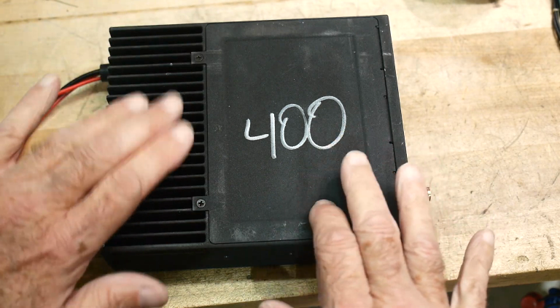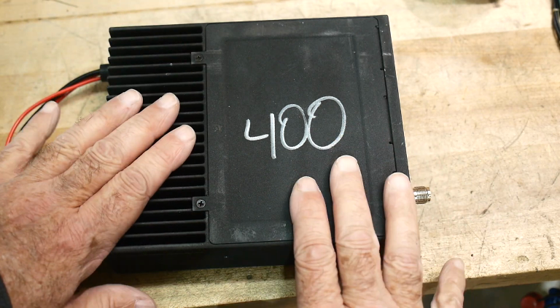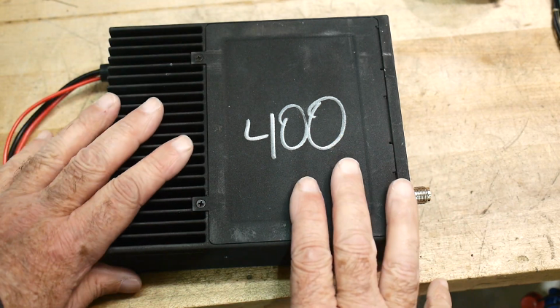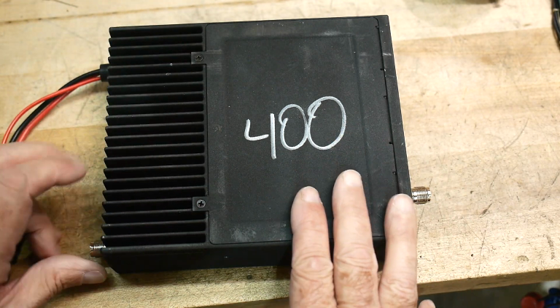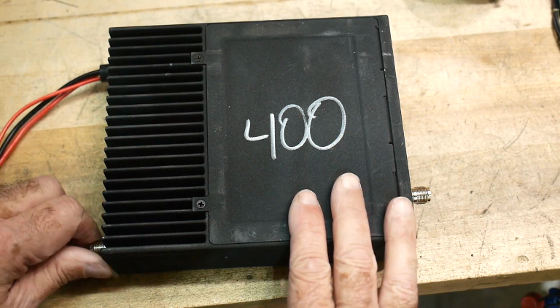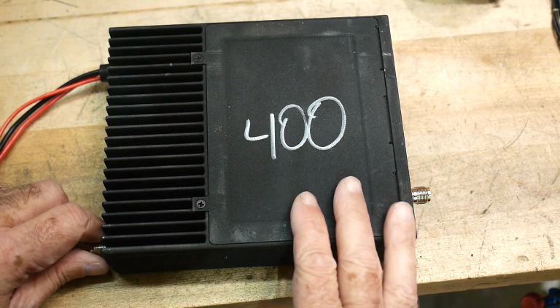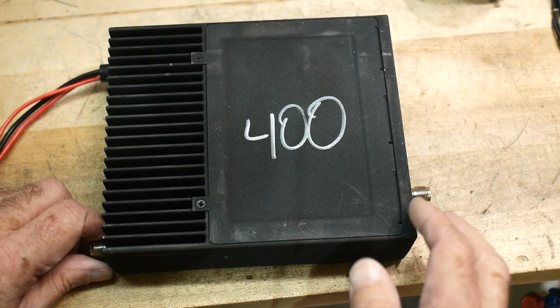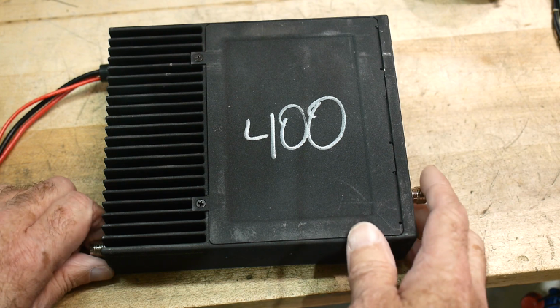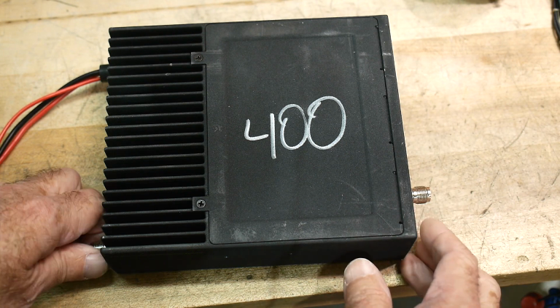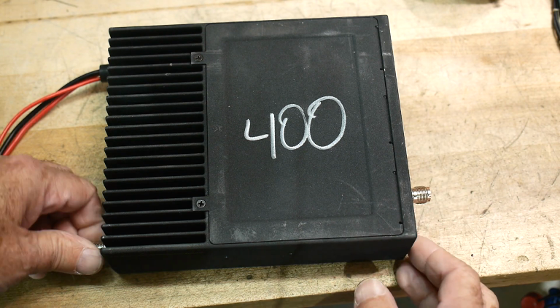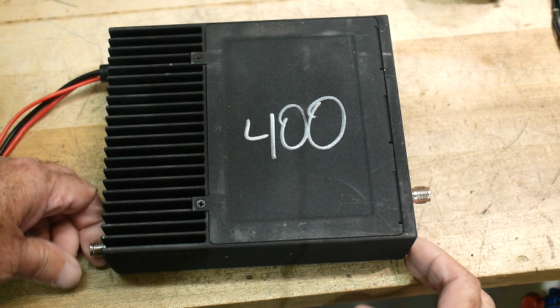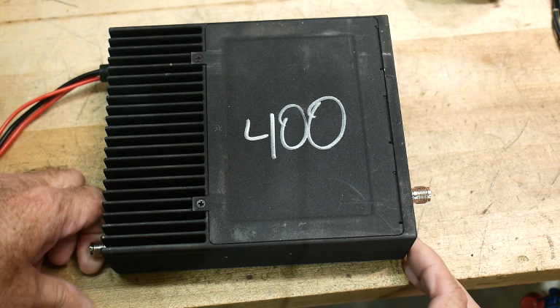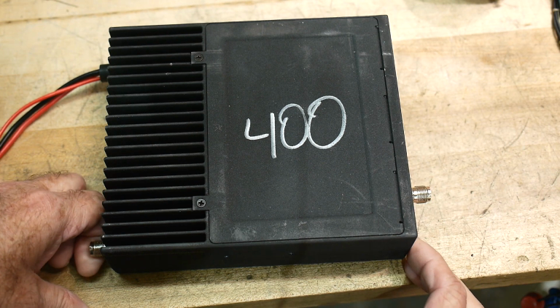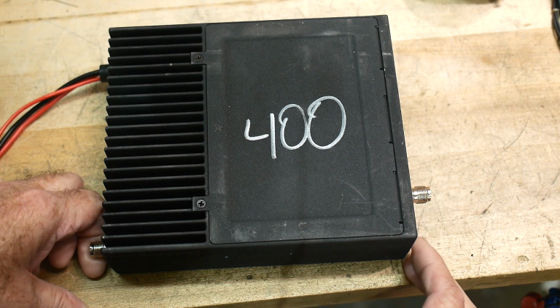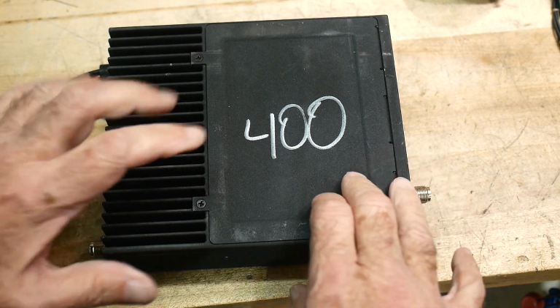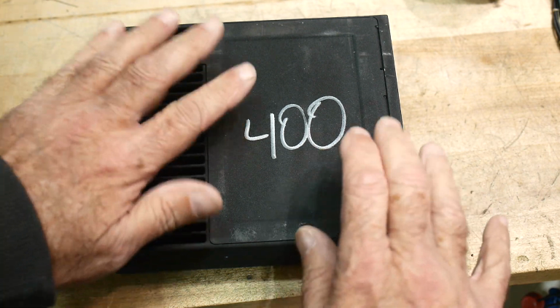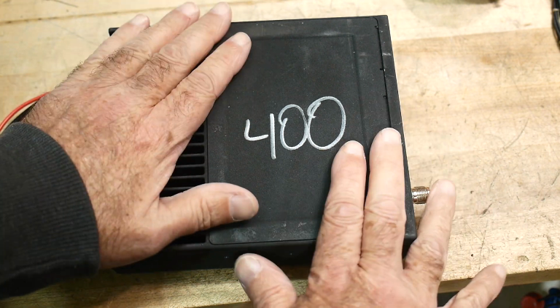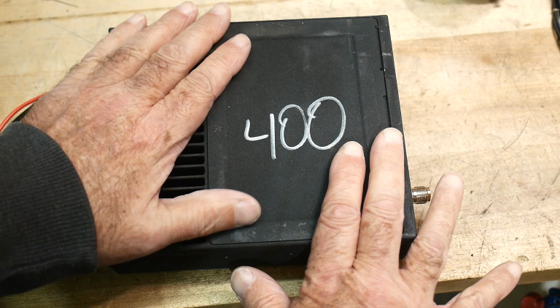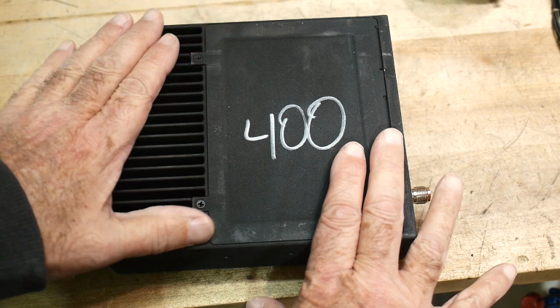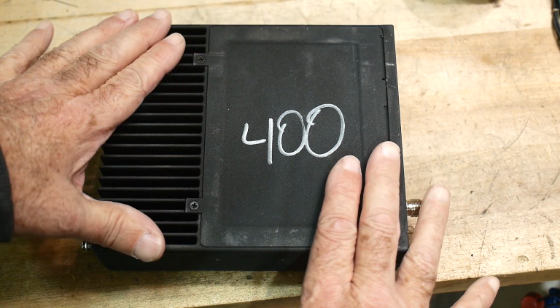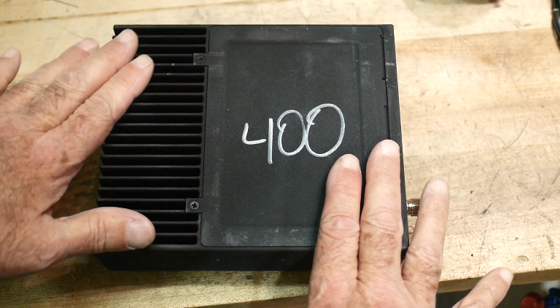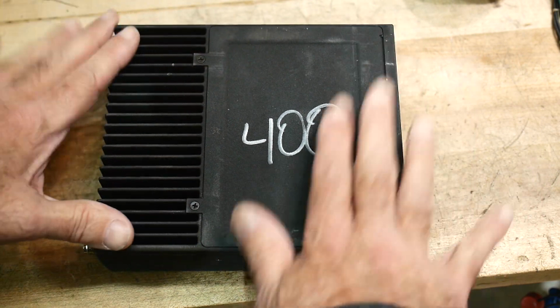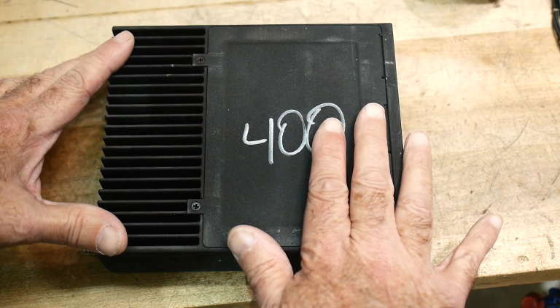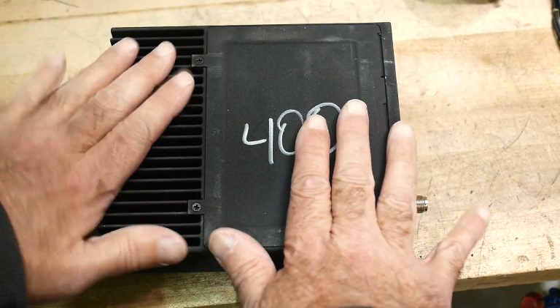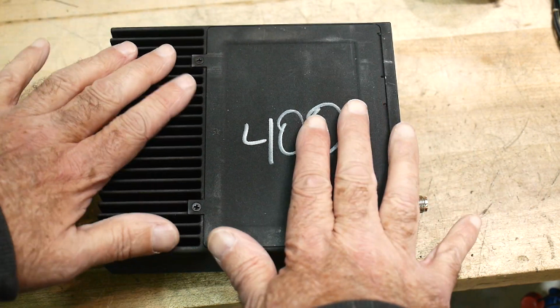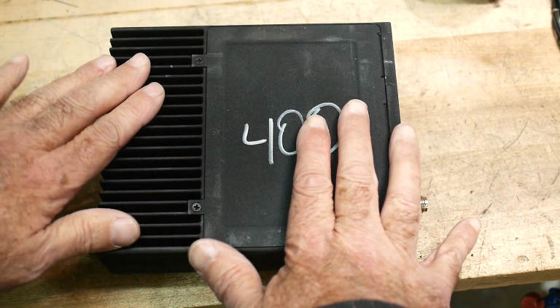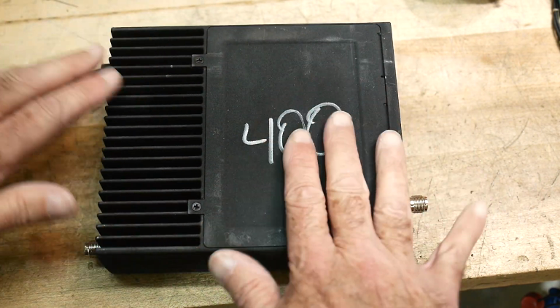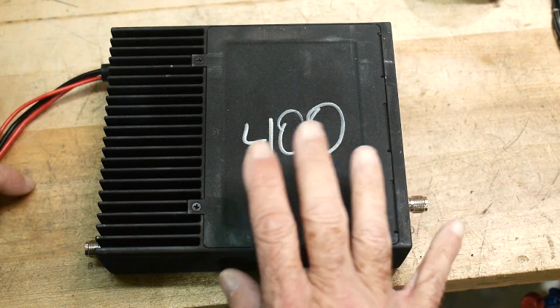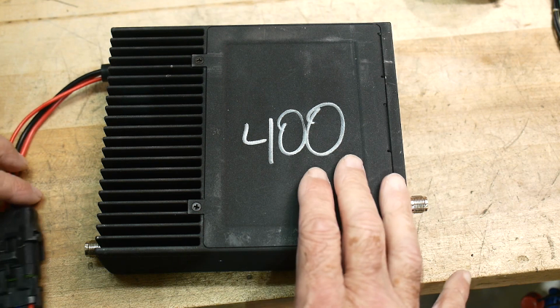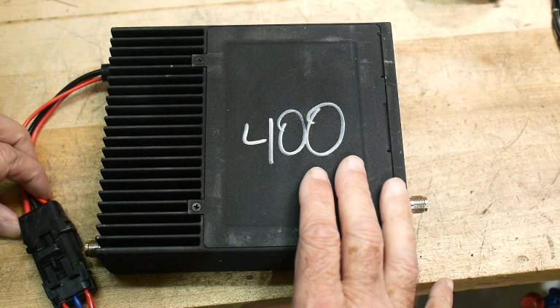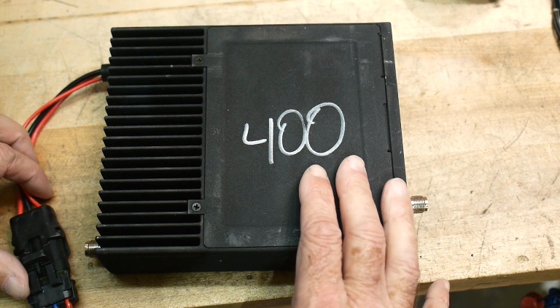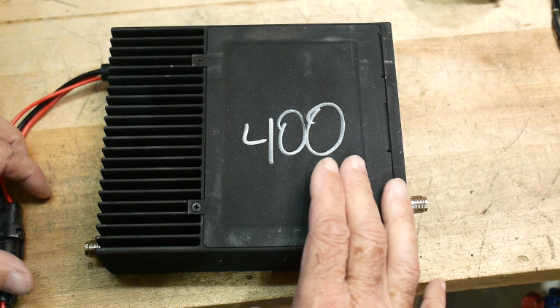I found these on eBay for $15 with free shipping, which I thought was a really good deal. I thought there might be some interesting things inside that we can play with, and now that I've looked at it, I think I have an idea for a really cool project.